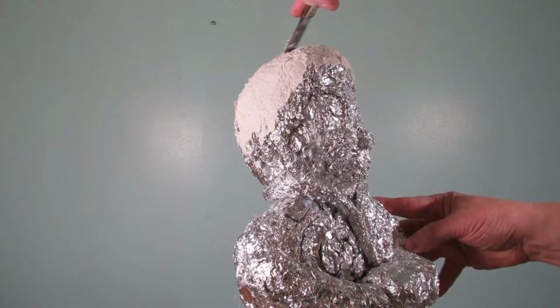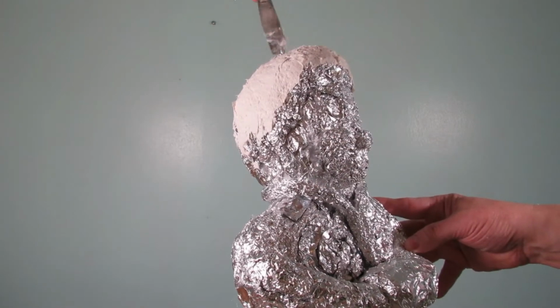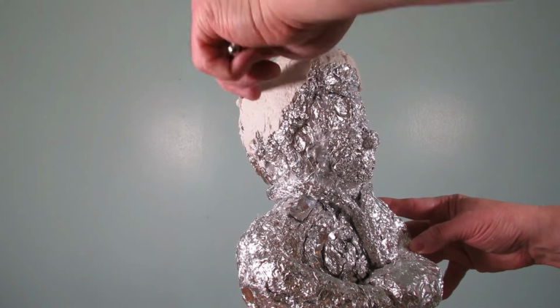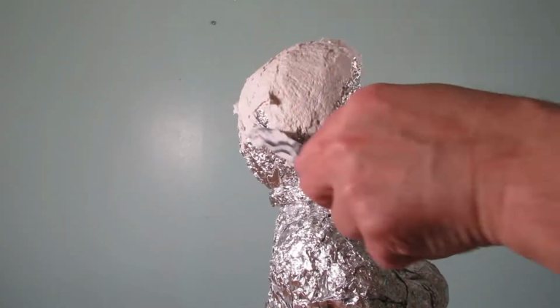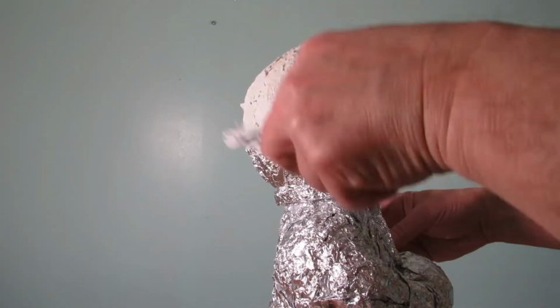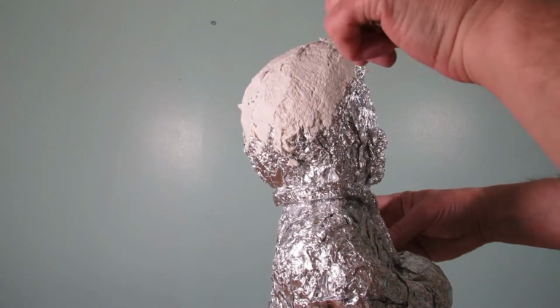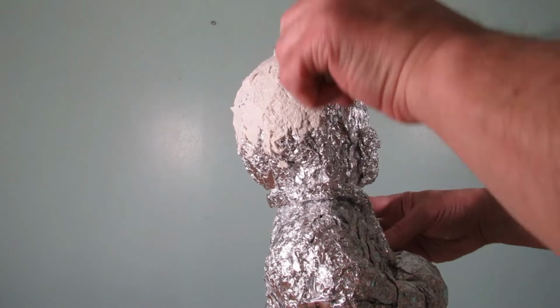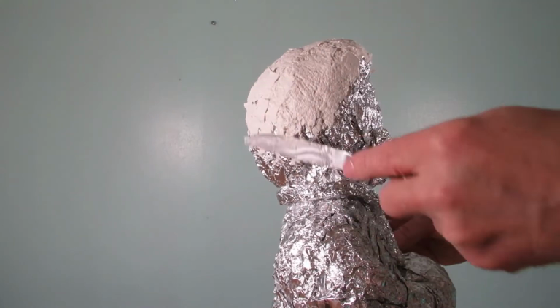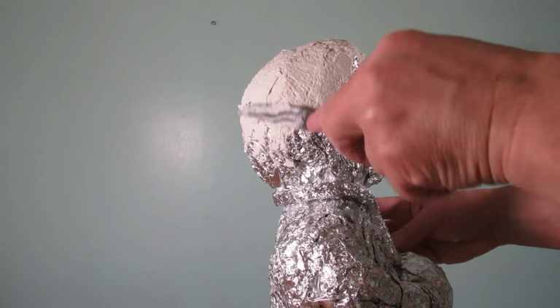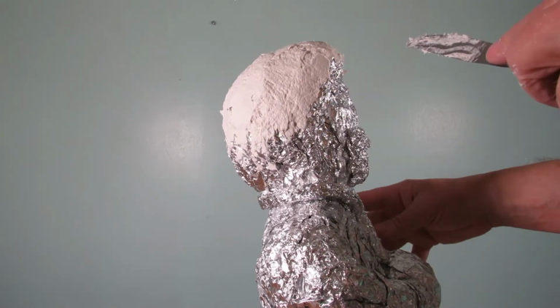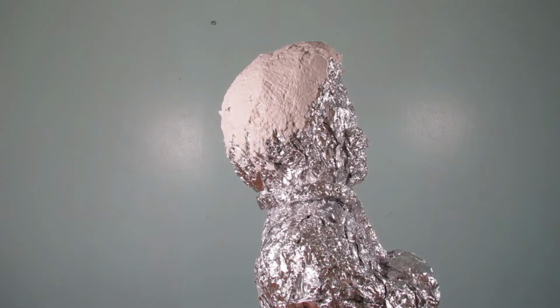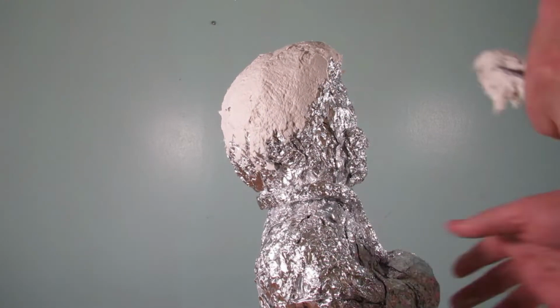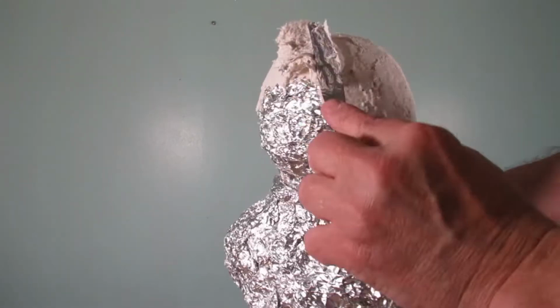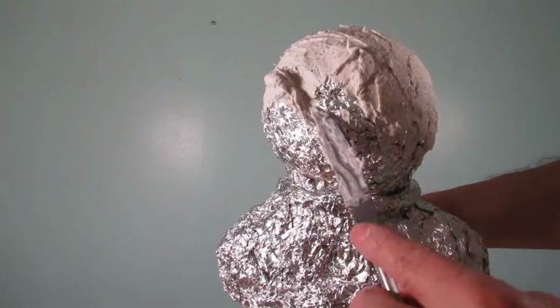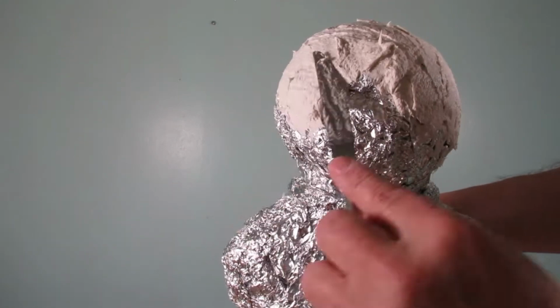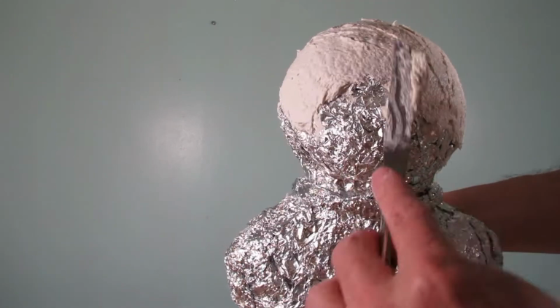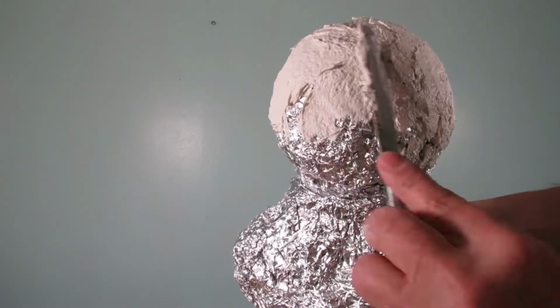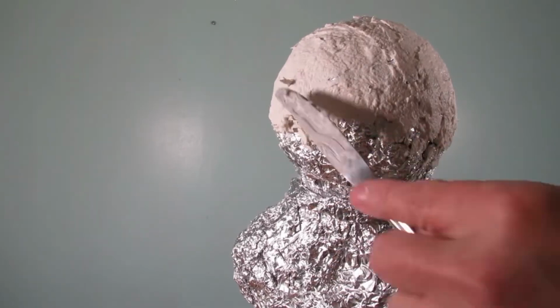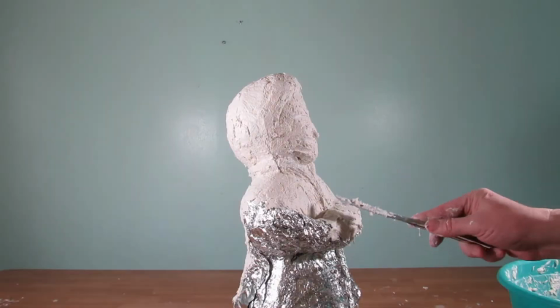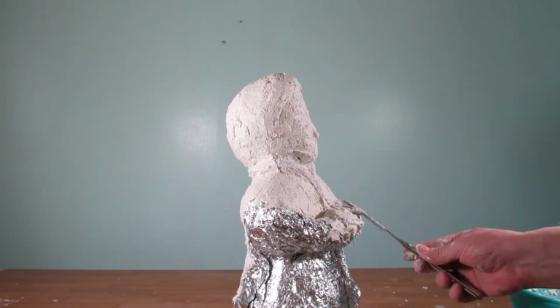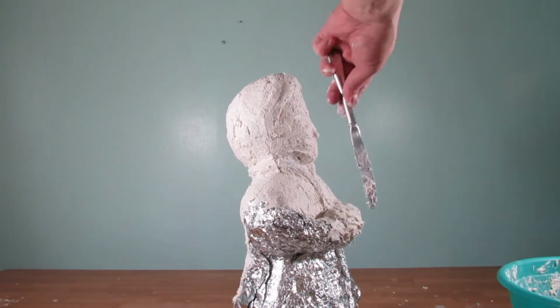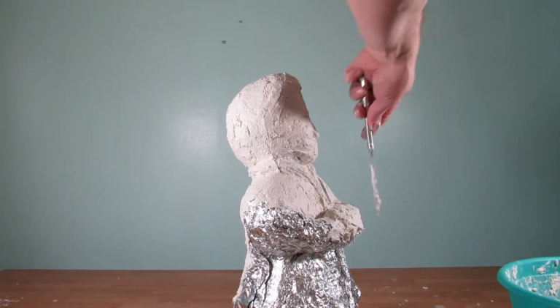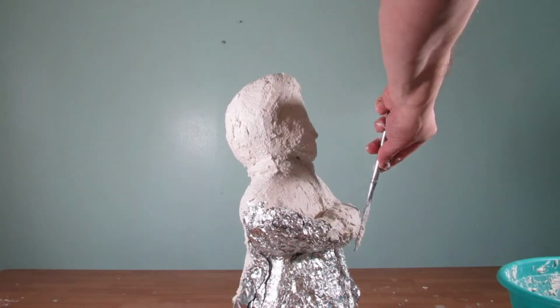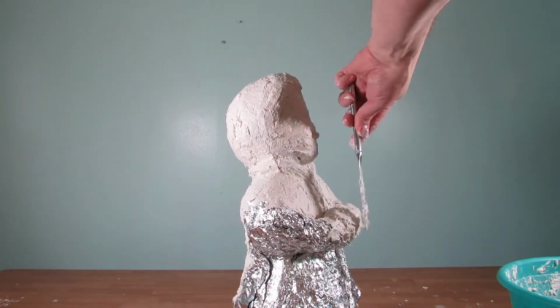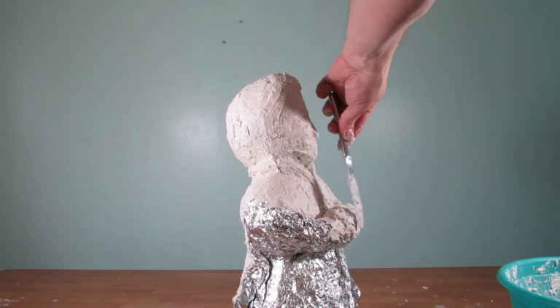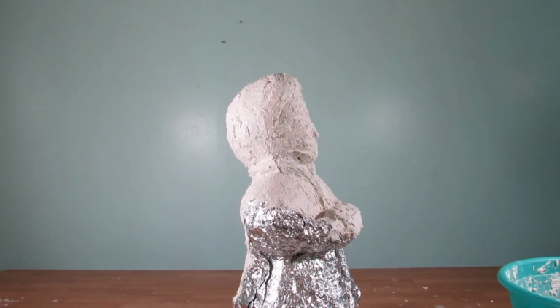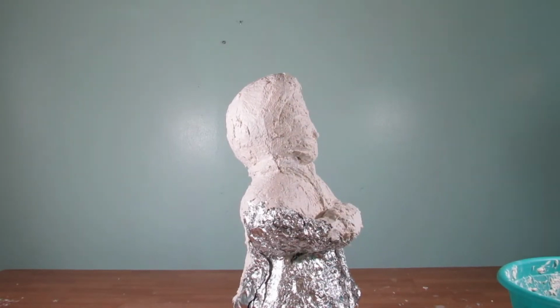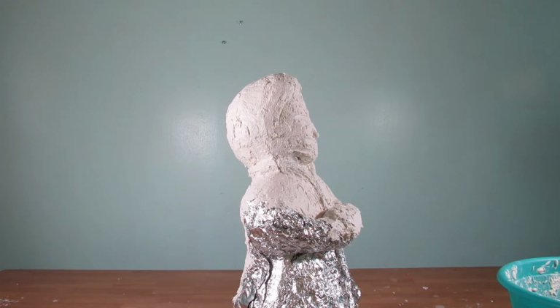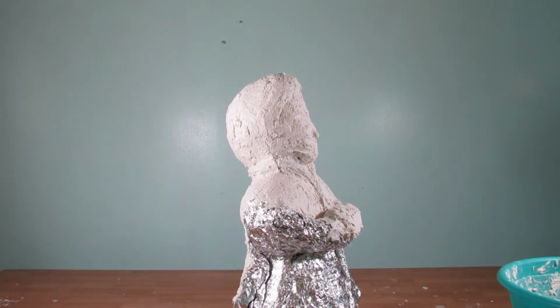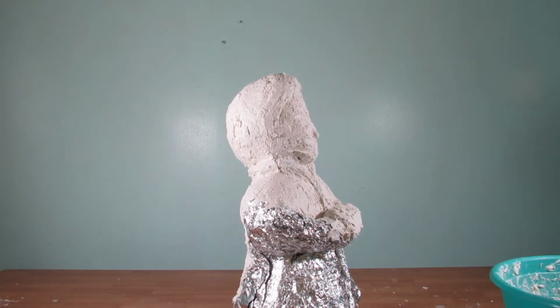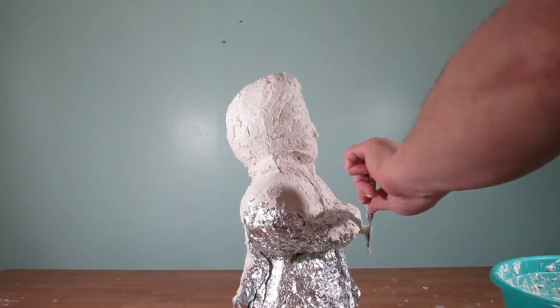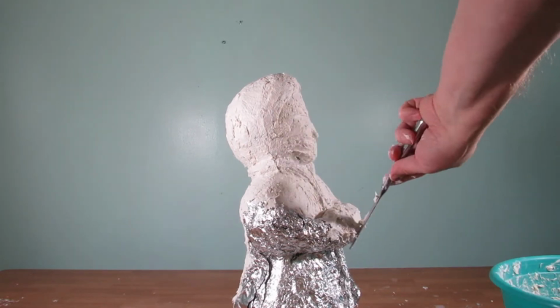After I have the armature looking how I want it to, I then start spreading on the homemade papier-mâché clay. Just spread it on, make sure you cover all the aluminum foil and try to get it as smooth as possible.